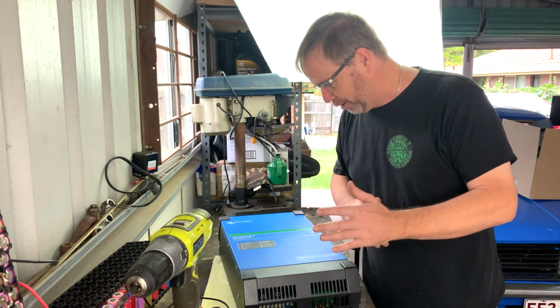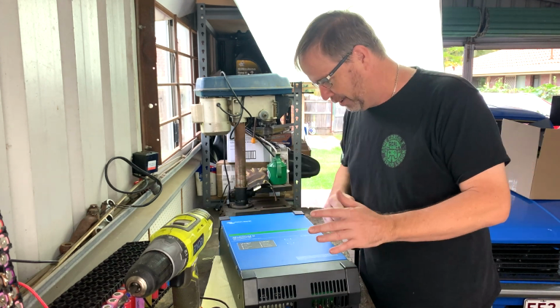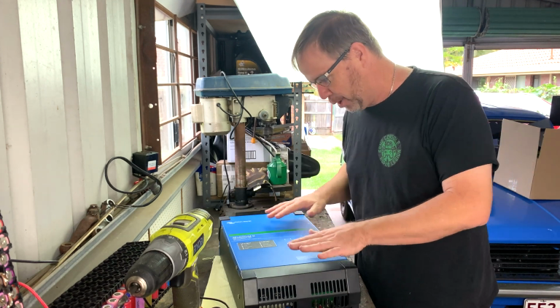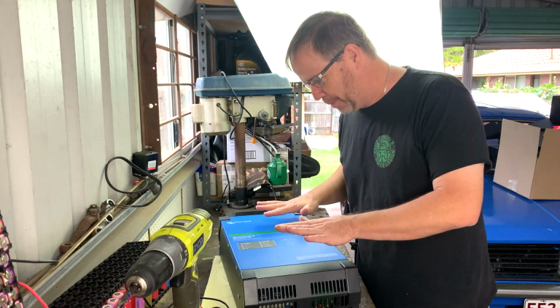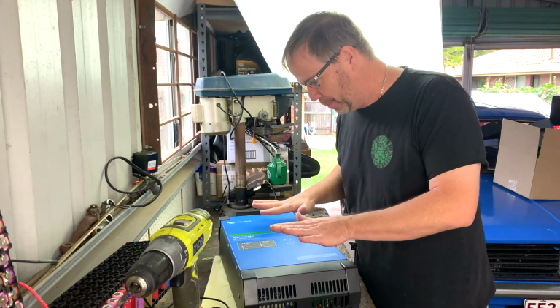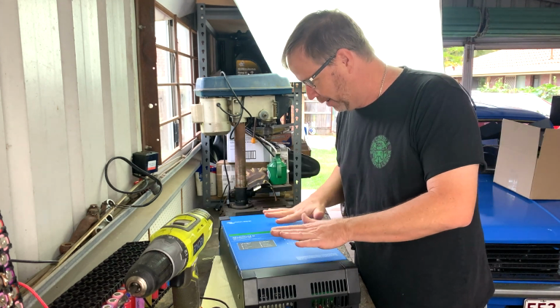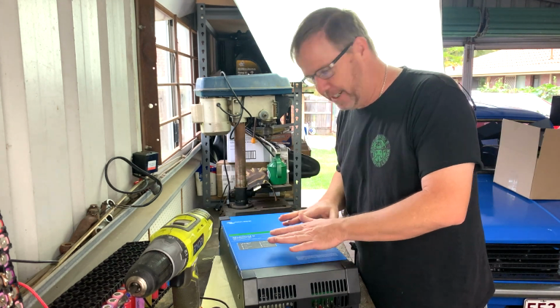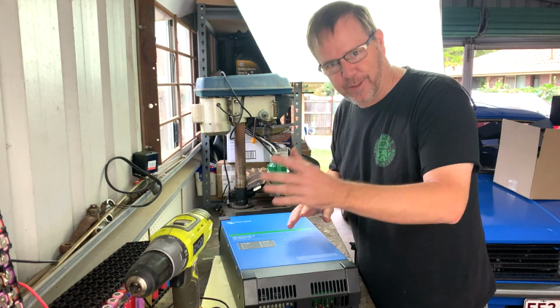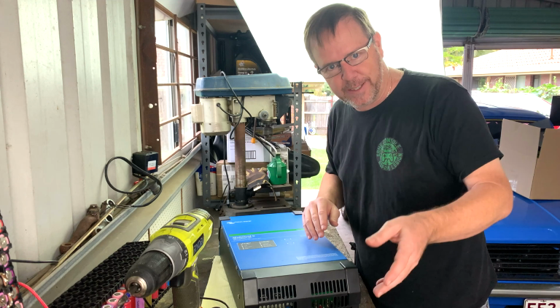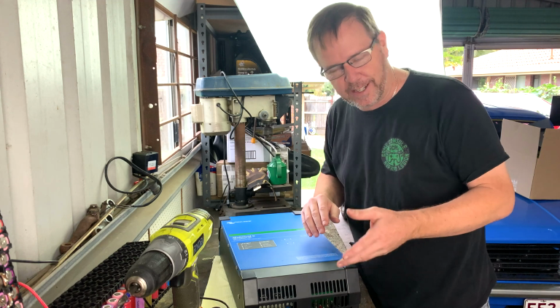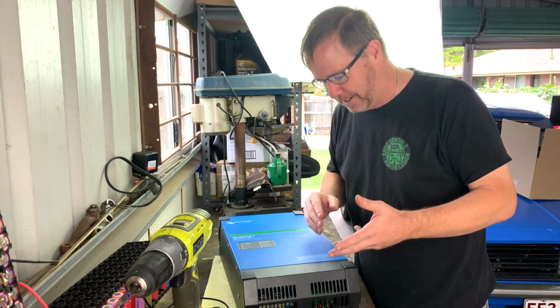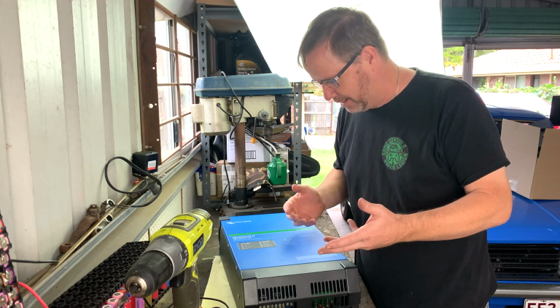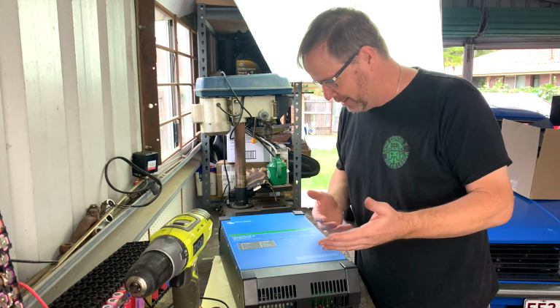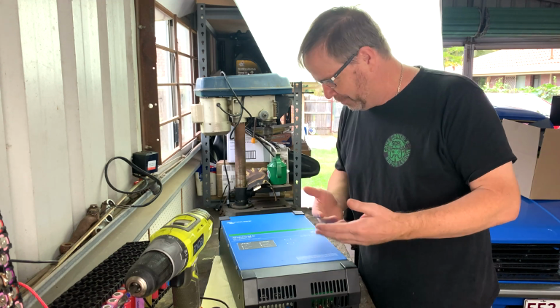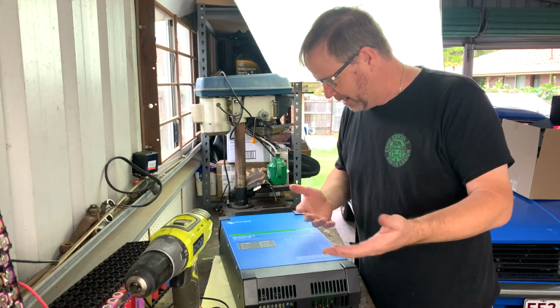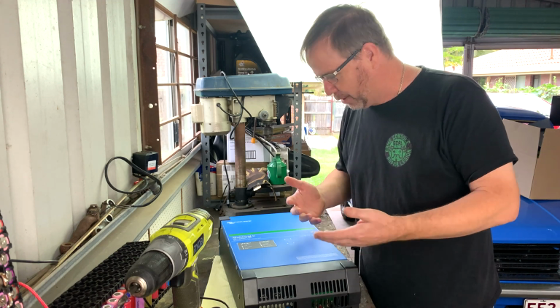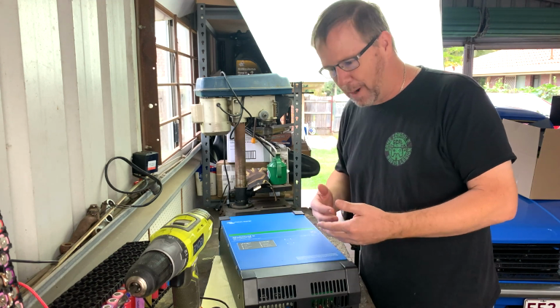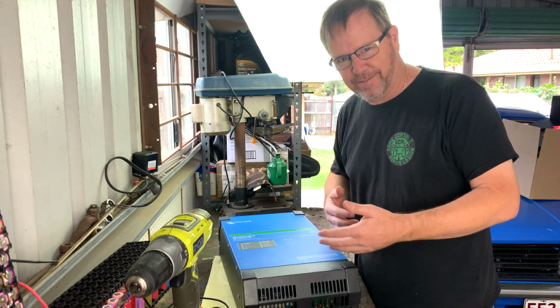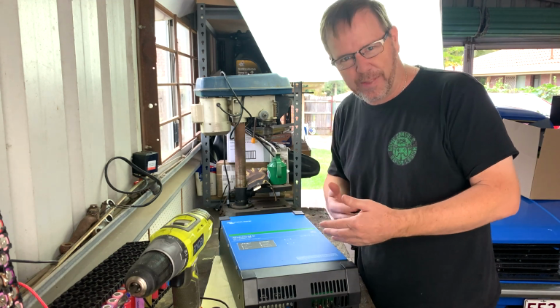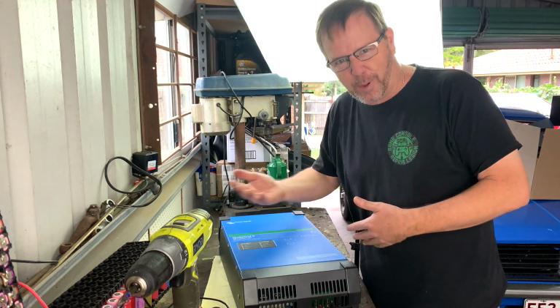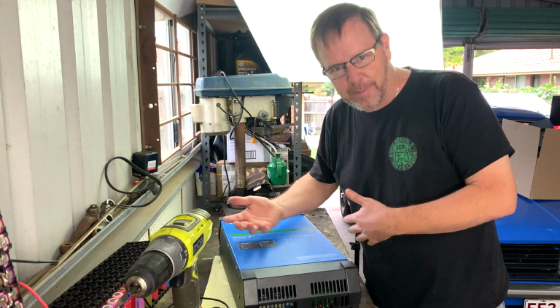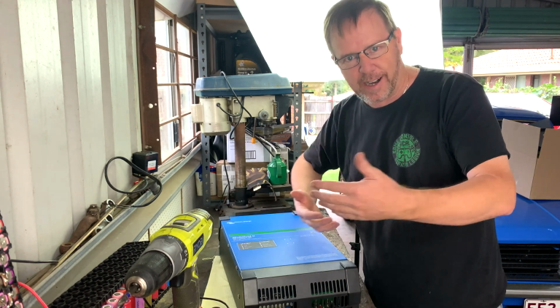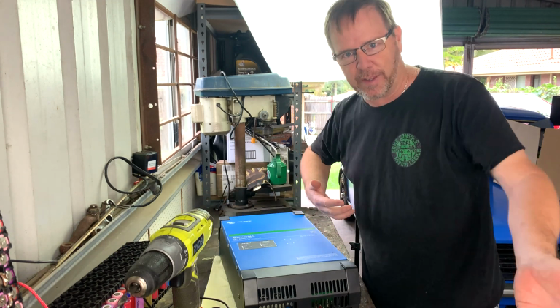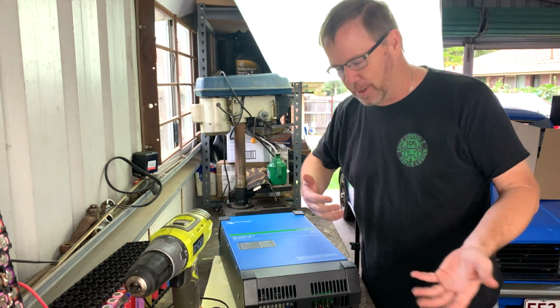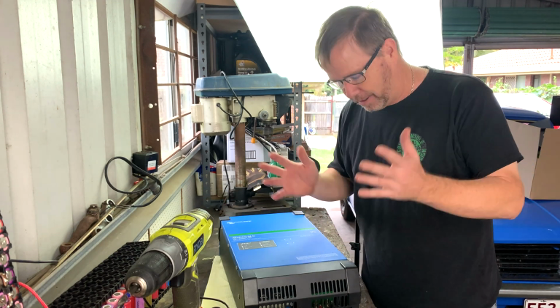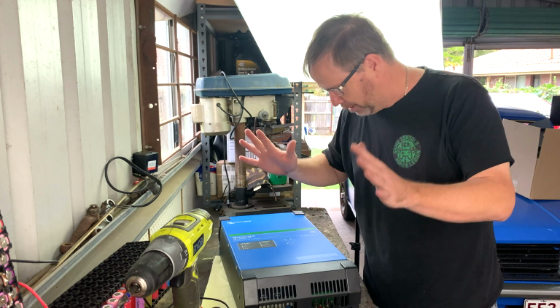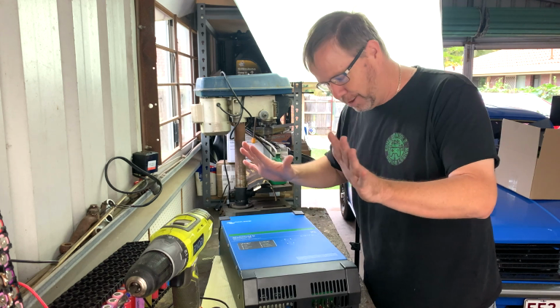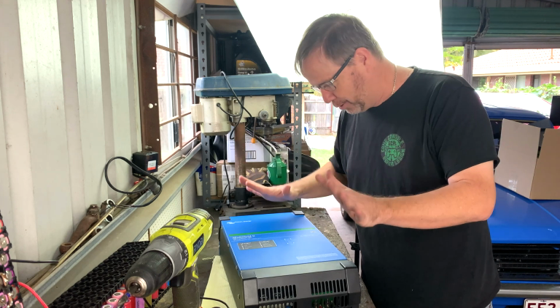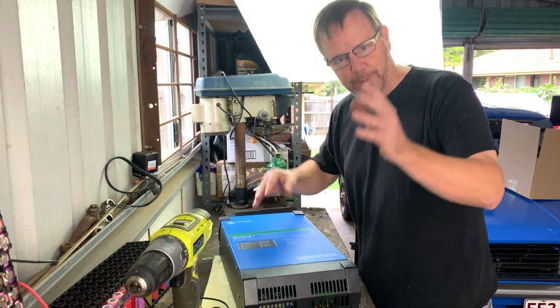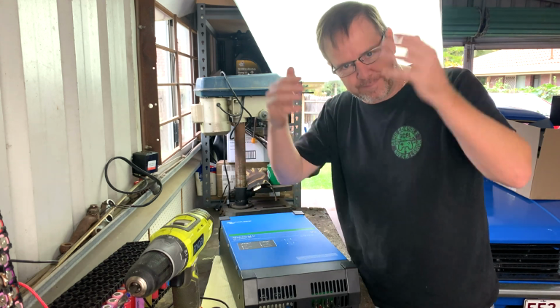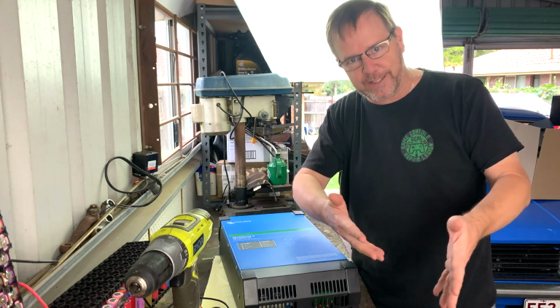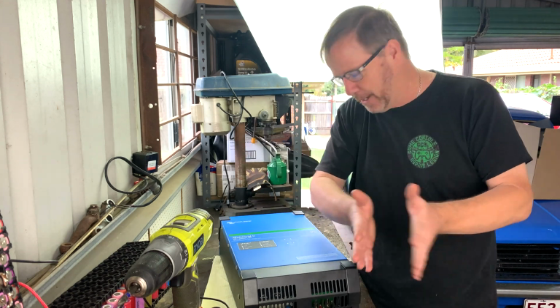I've got nothing to program it. Apparently I need a USB stick and another thing to program it and another thing to view it. I don't know, I've got to look into it, but please help me out.